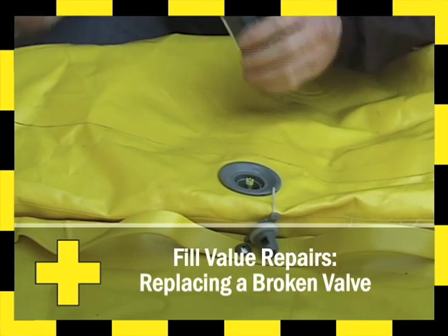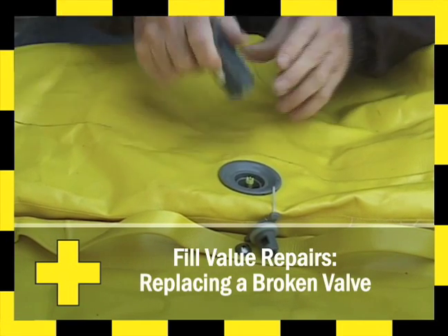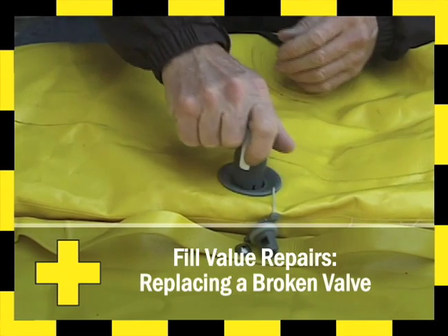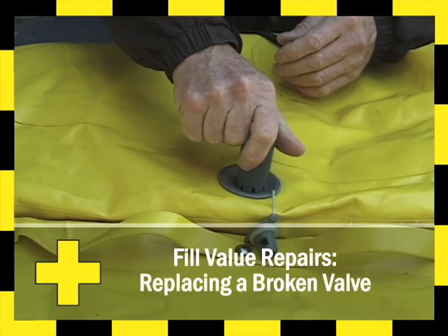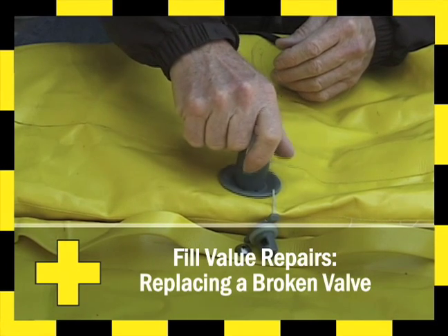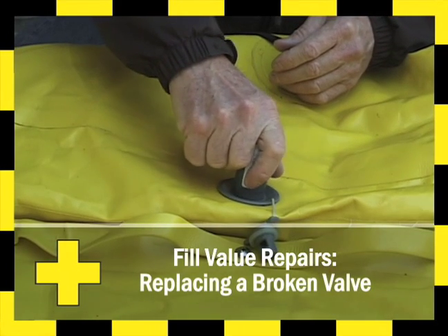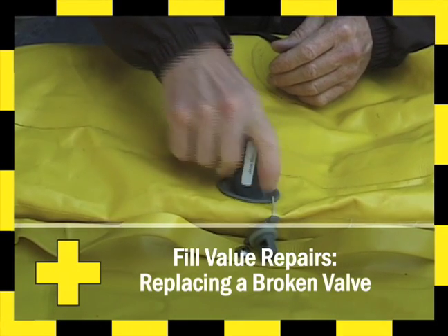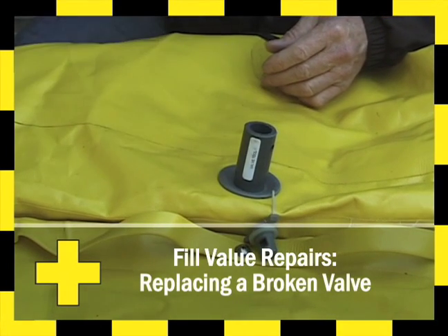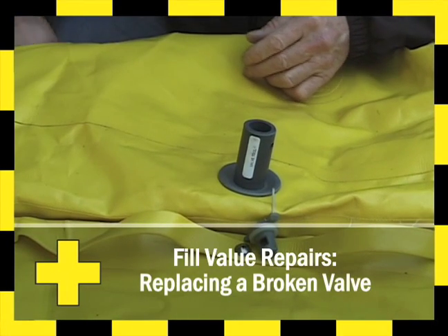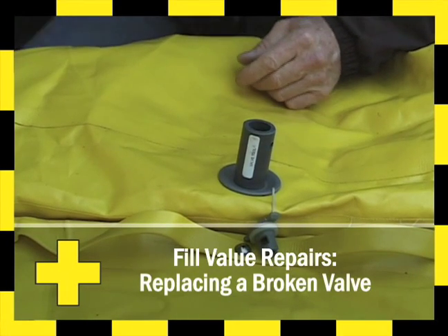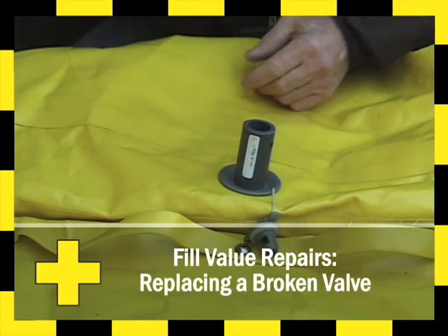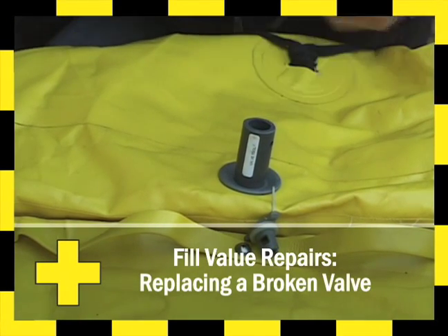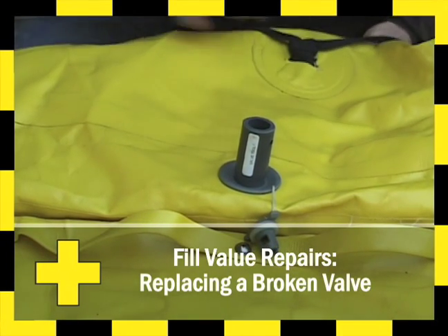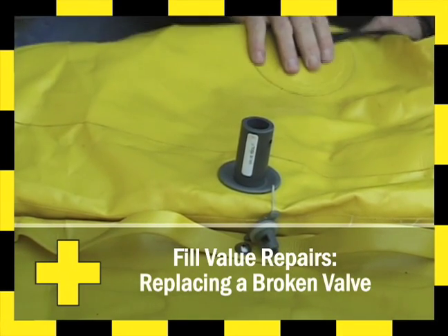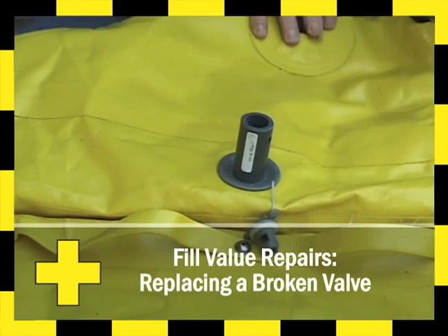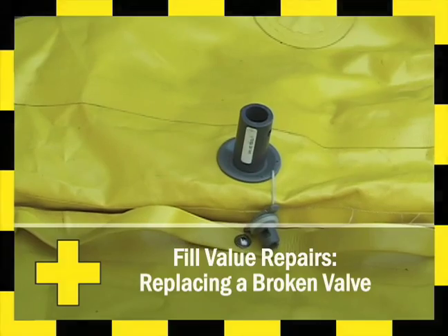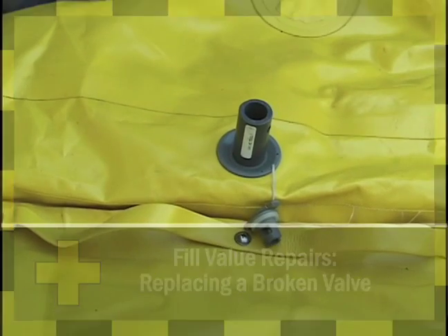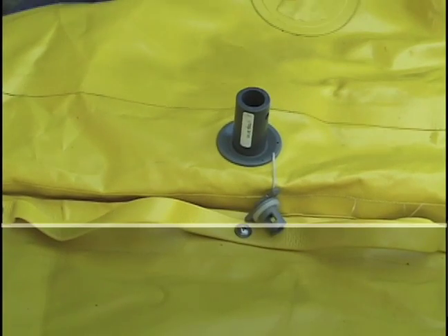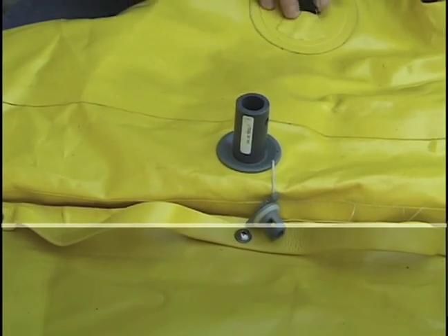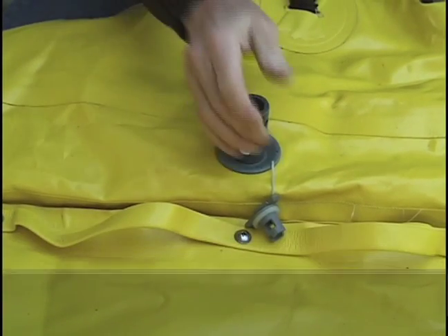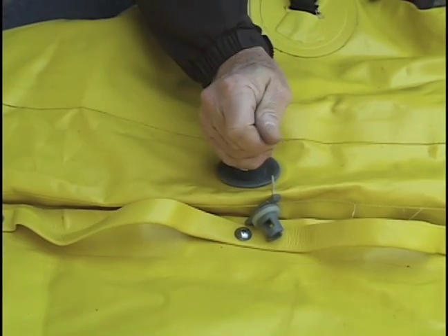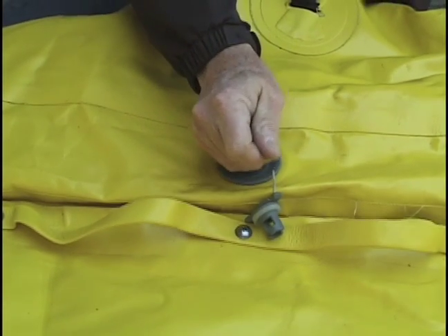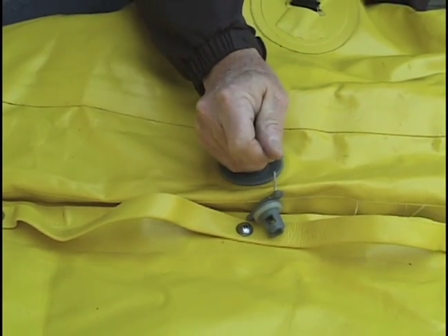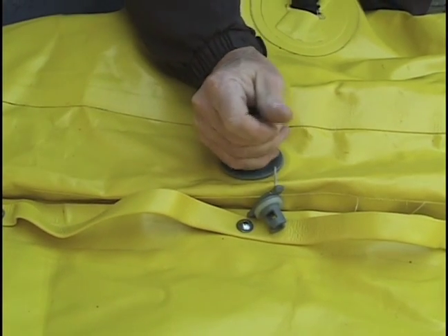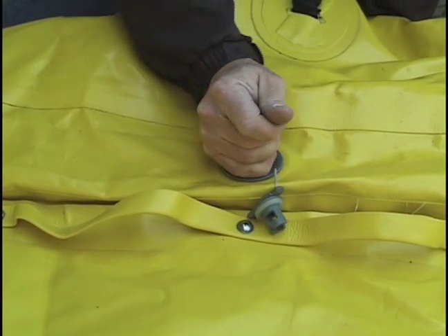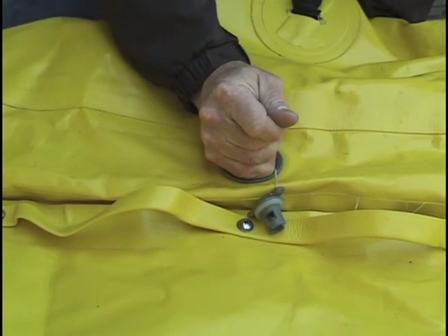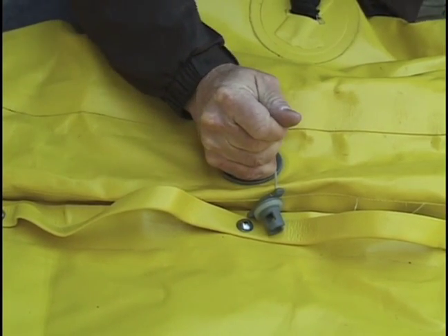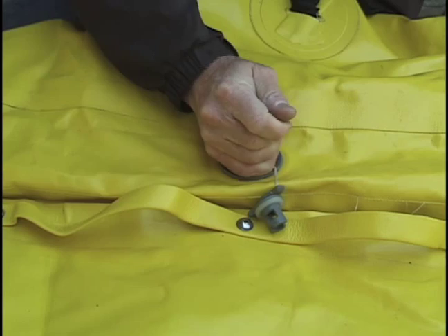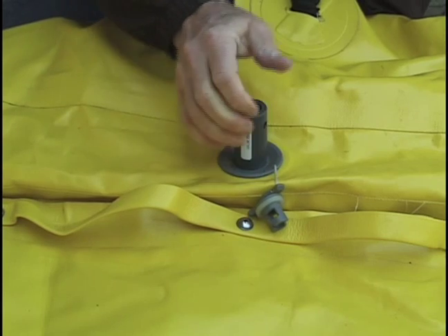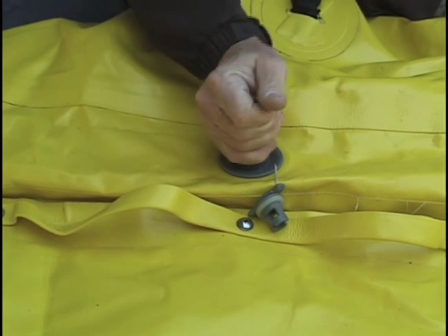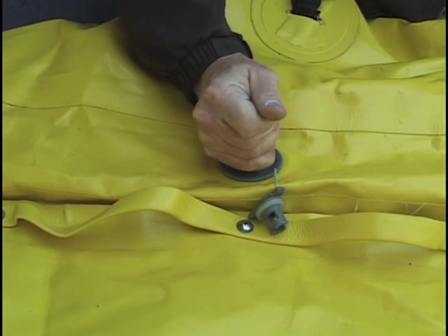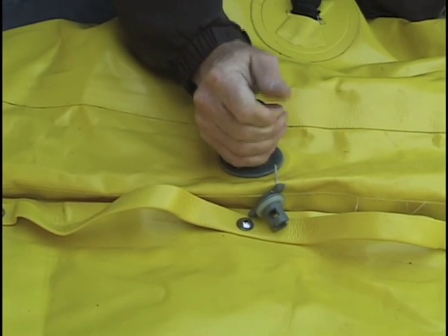The first step is to insert the valve wrench into the valve core. Next, reach underneath the RDC and grab the valve base, then twist the wrench in a counterclockwise direction, just like you were twisting the lid off a jar.